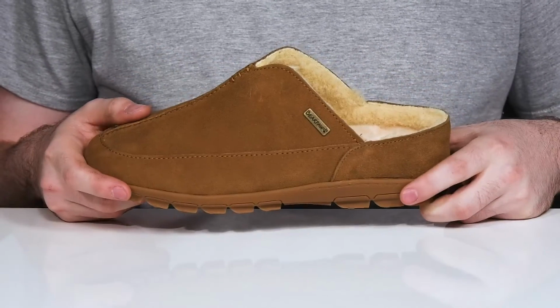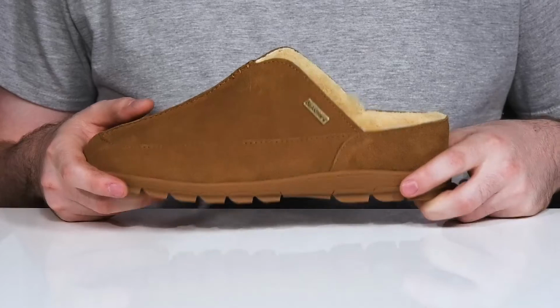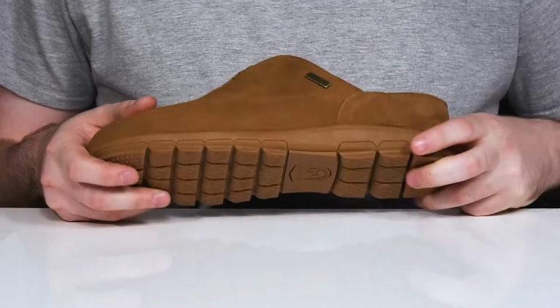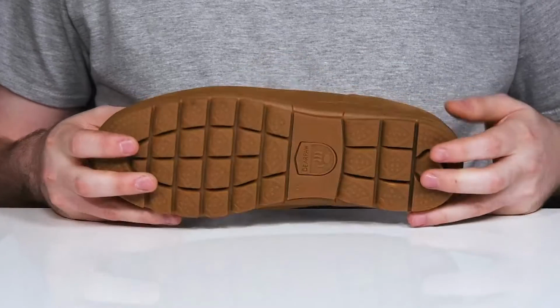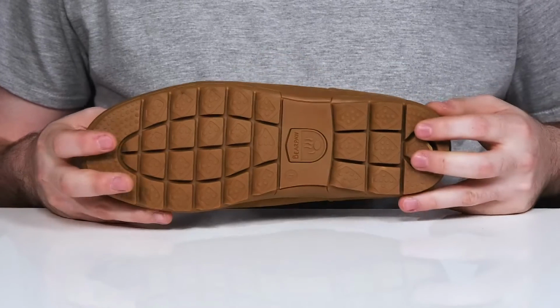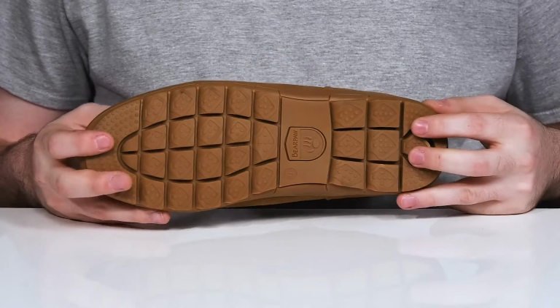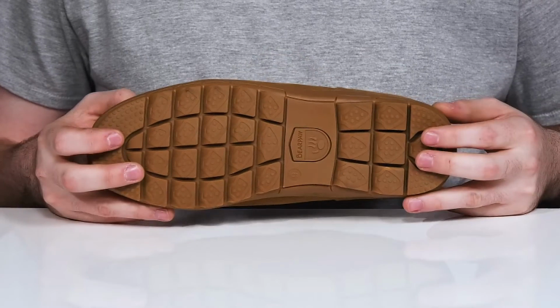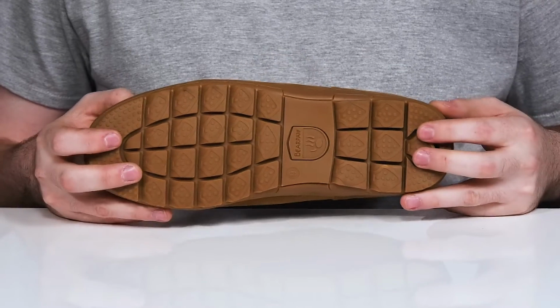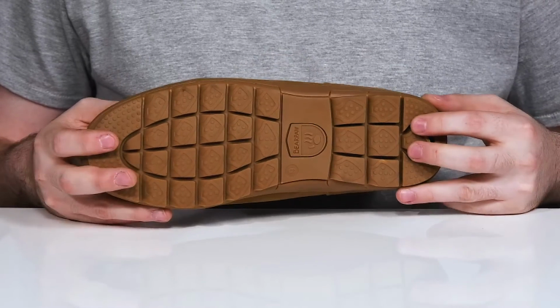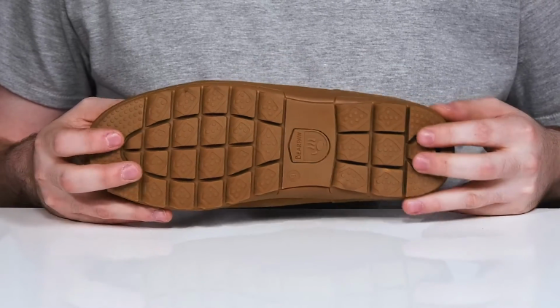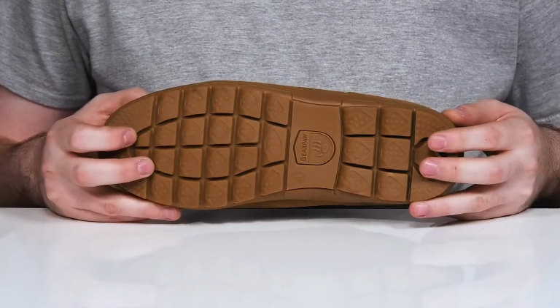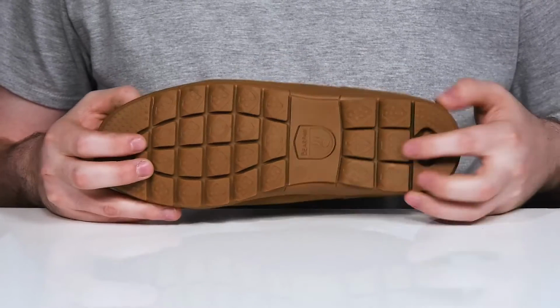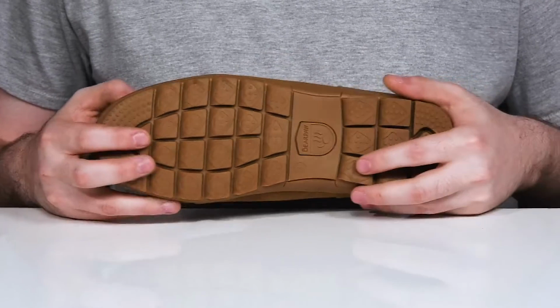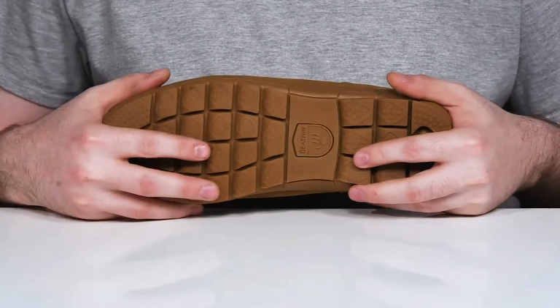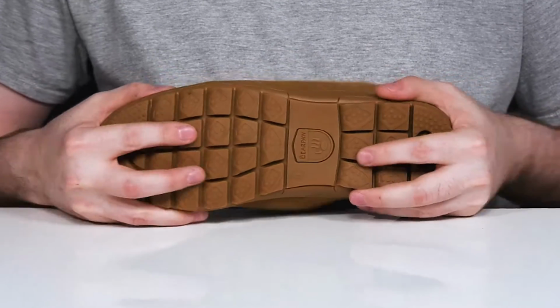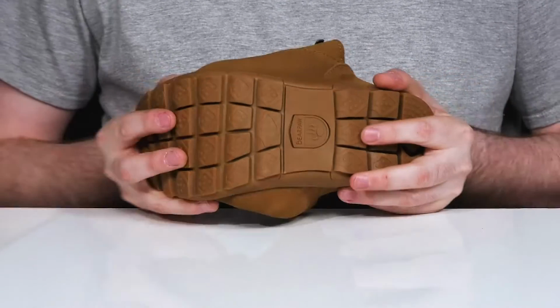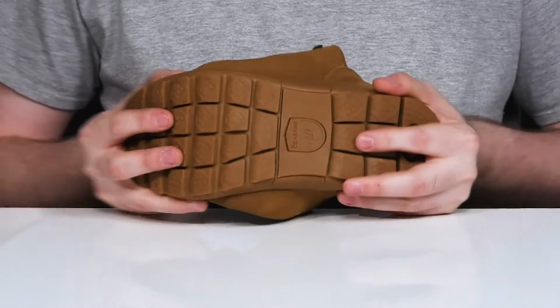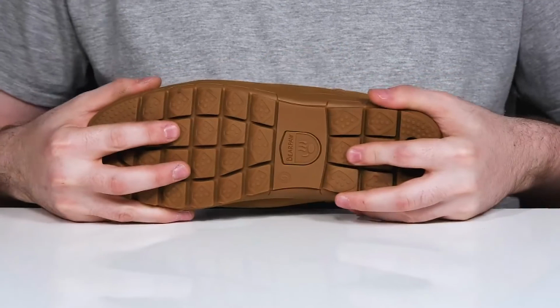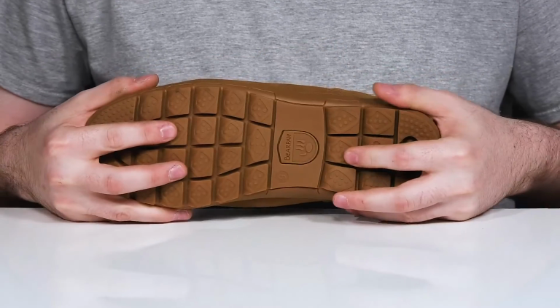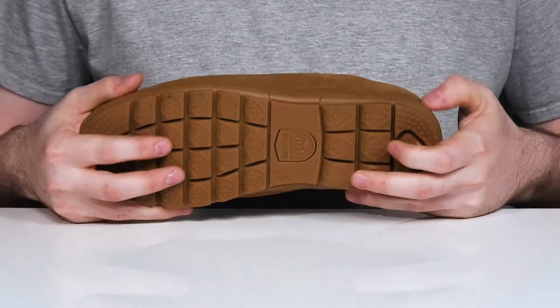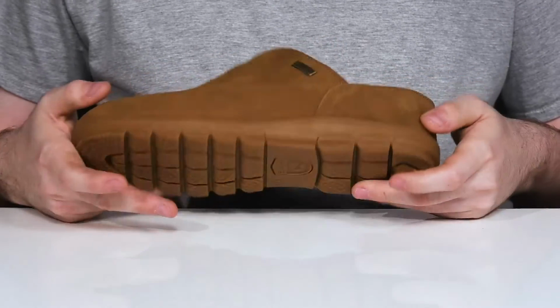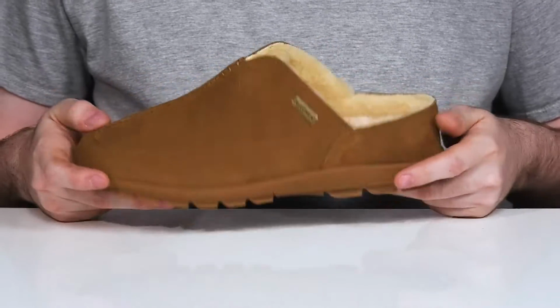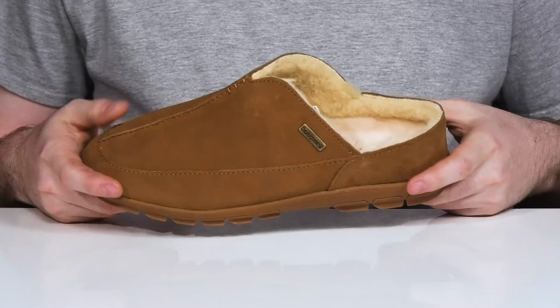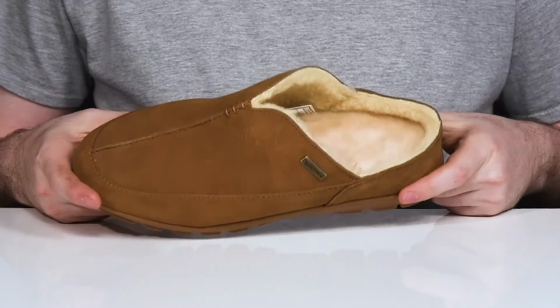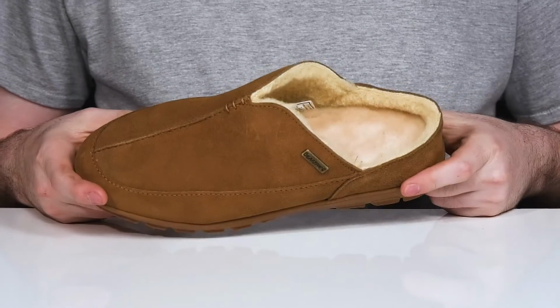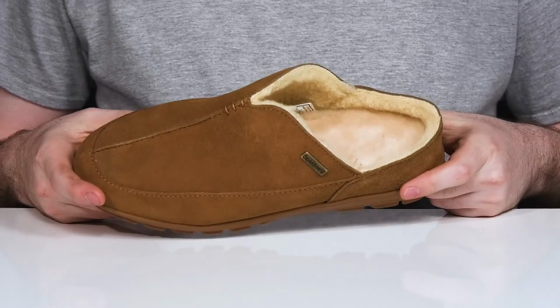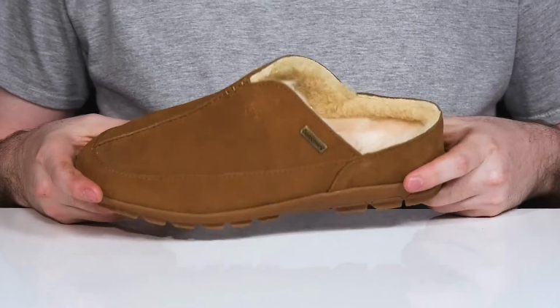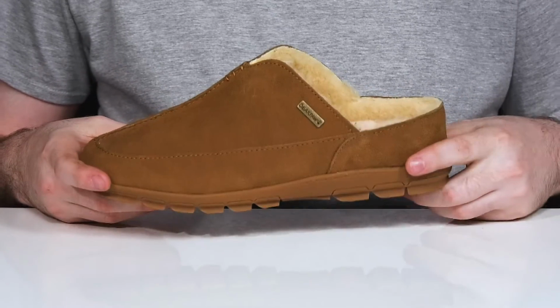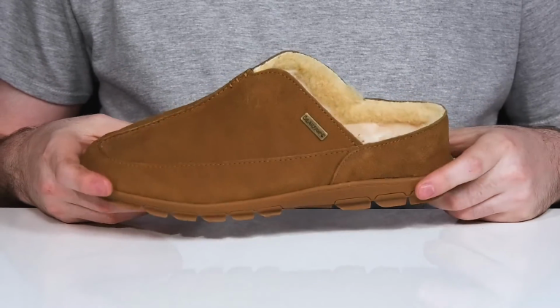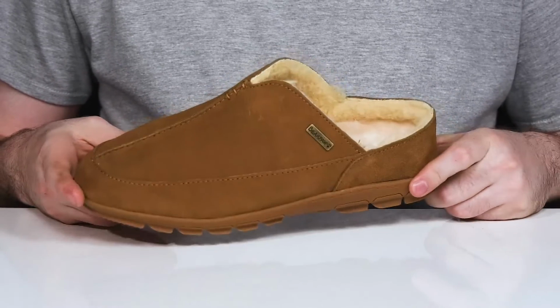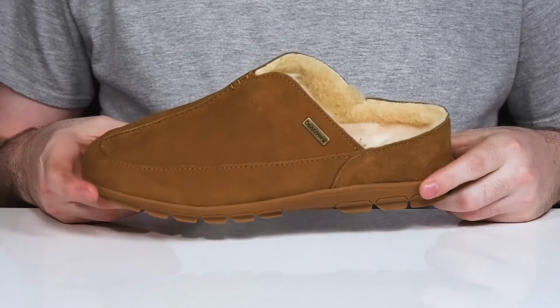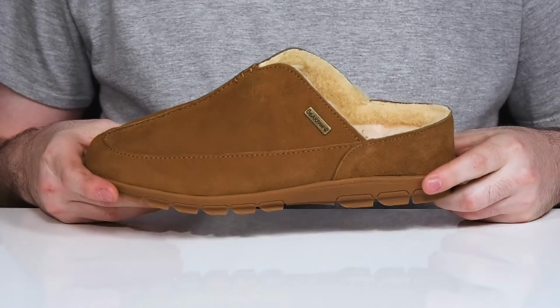Underneath, it sits on top of a rubber outsole that stays very grippy and reliable with flex, and it's treated with the Neverwet technology to keep it looking great.